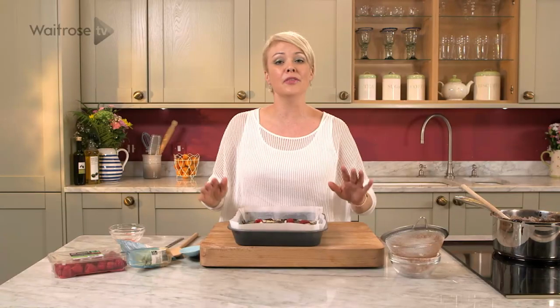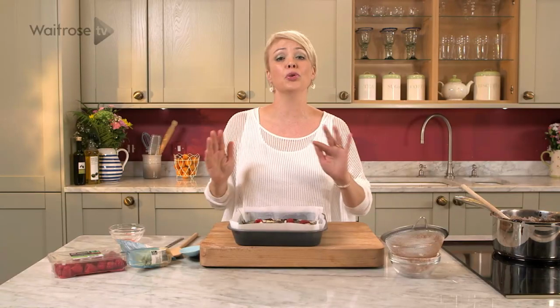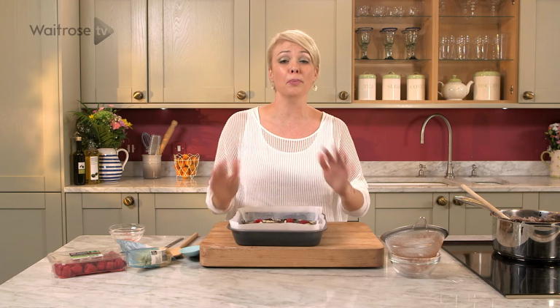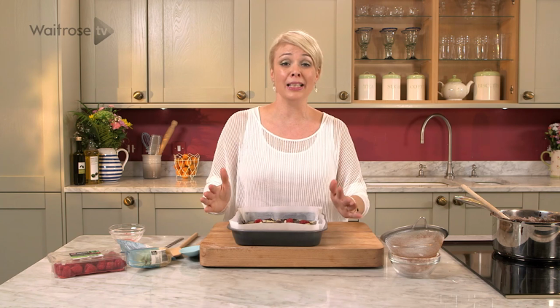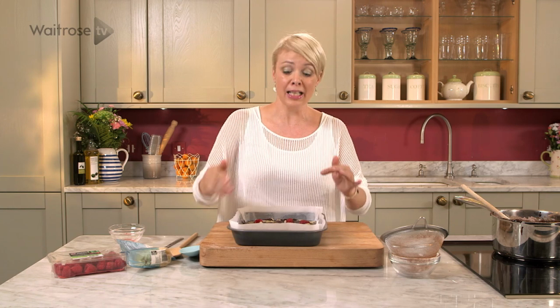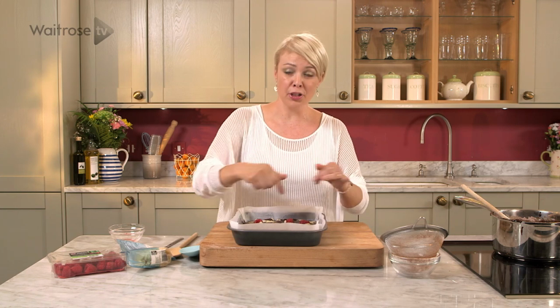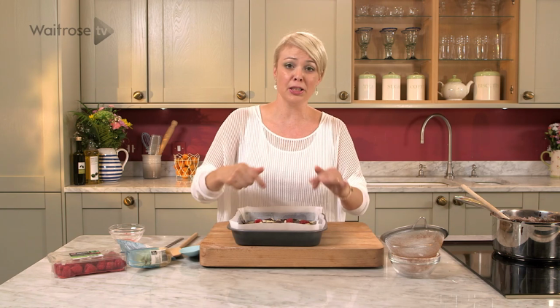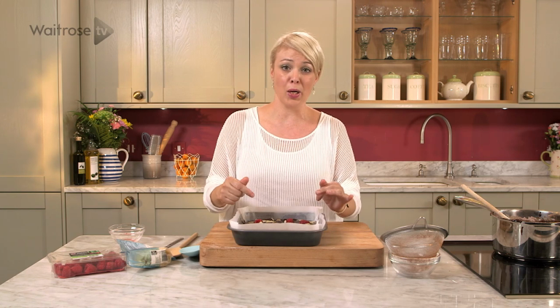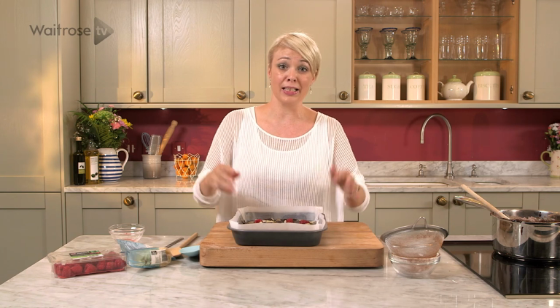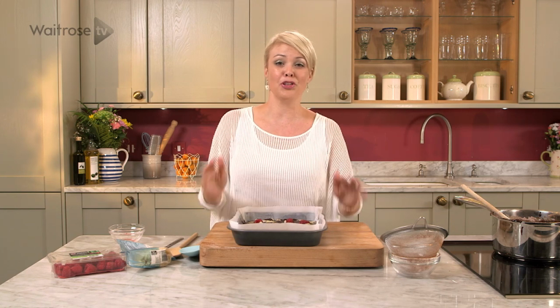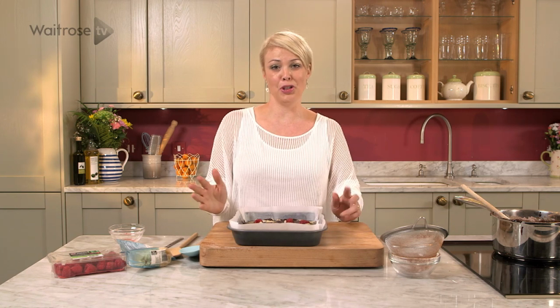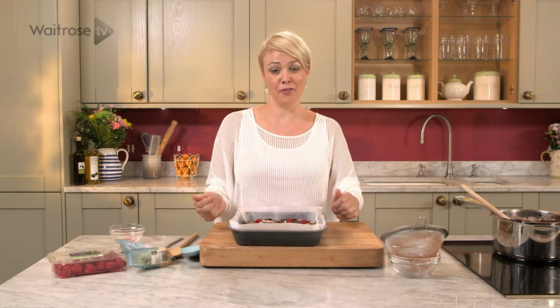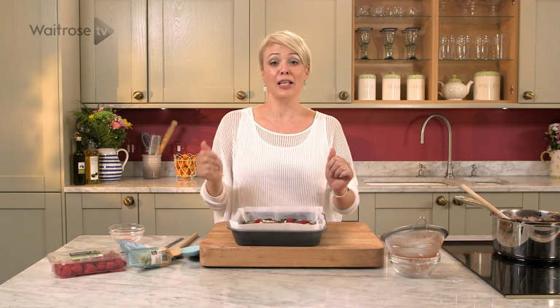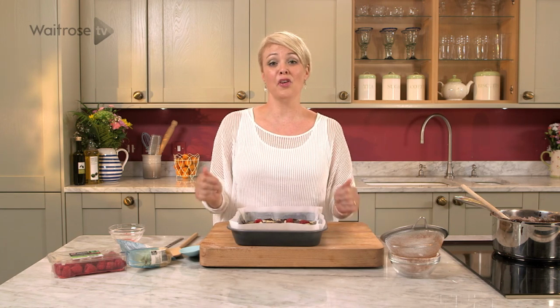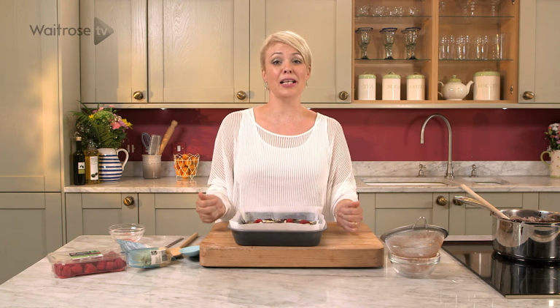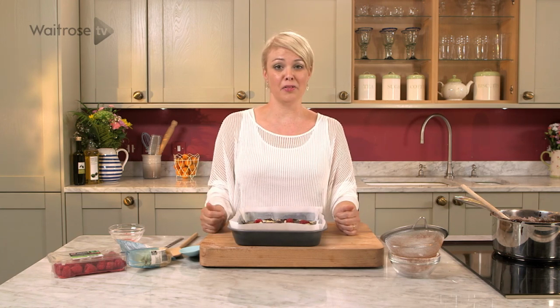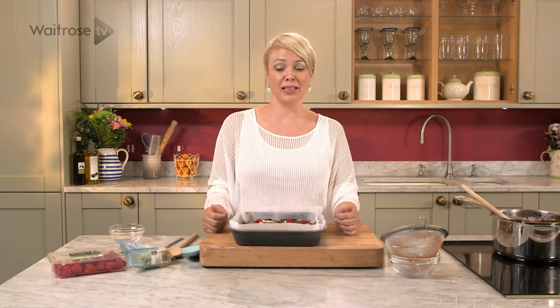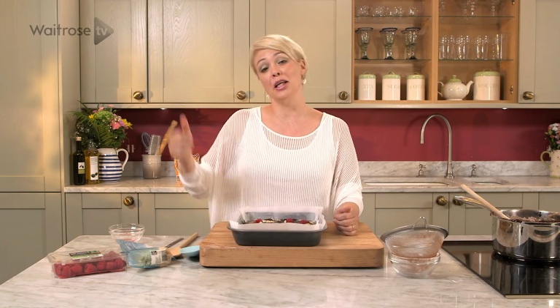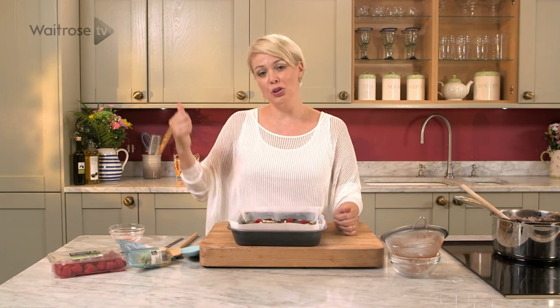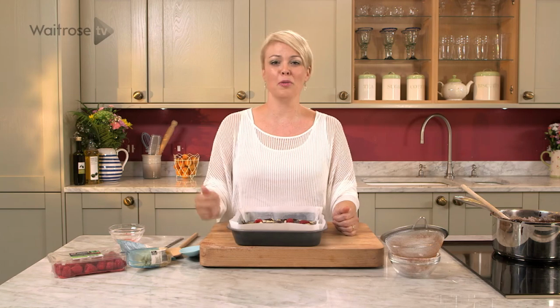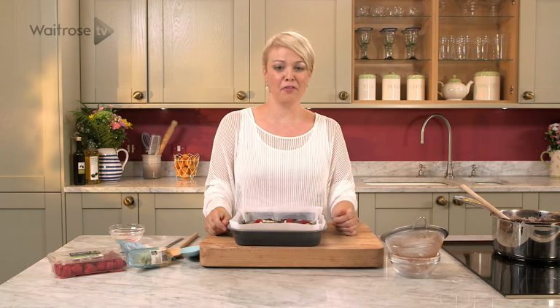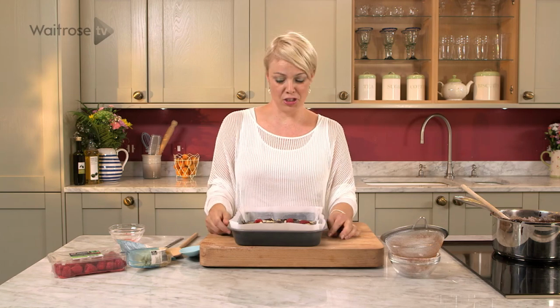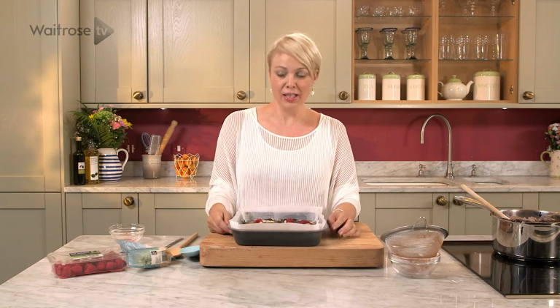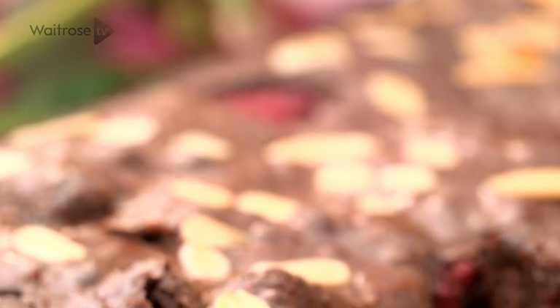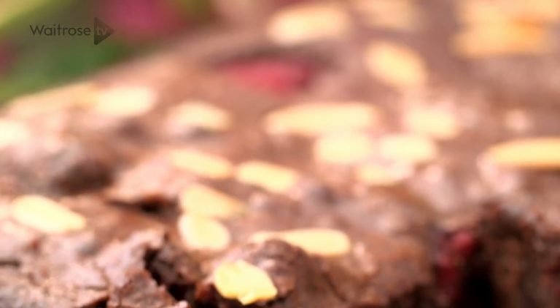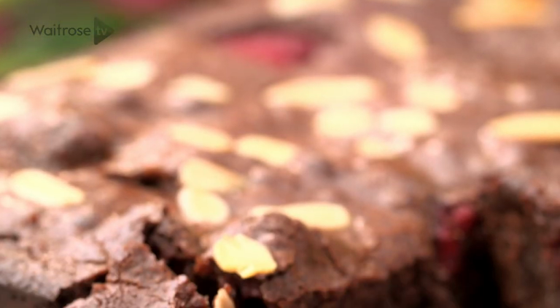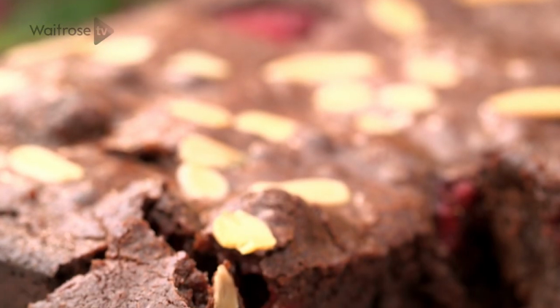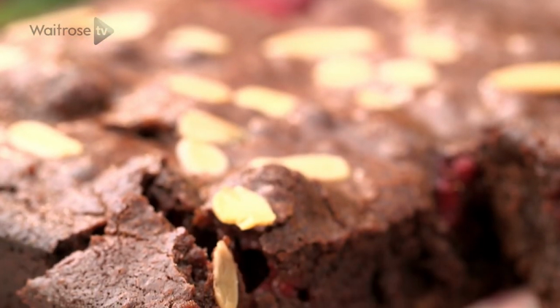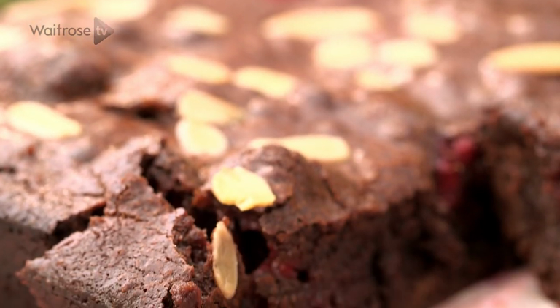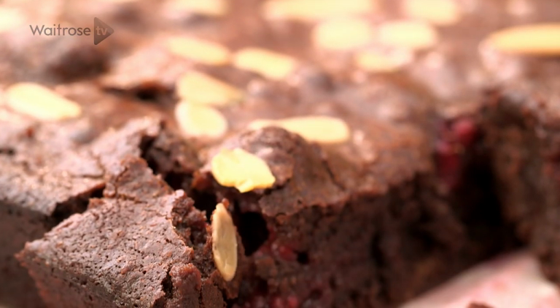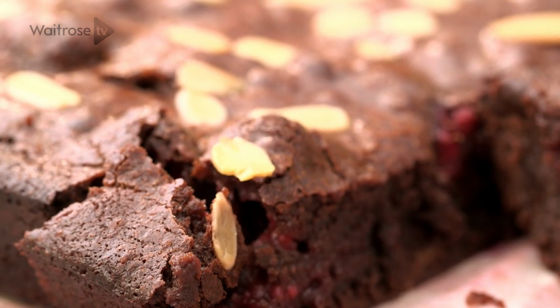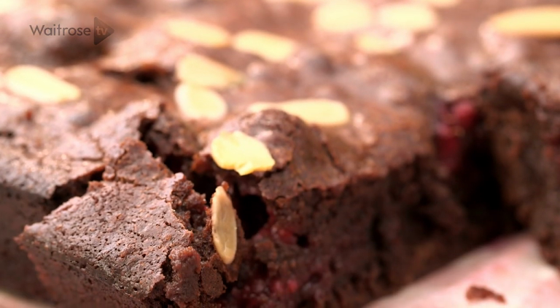Then leave it to cool completely, cut into squares and serve. Now if you've got any left over the next day just keep them in the fridge. They are my delicious raspberry and almond brownies.